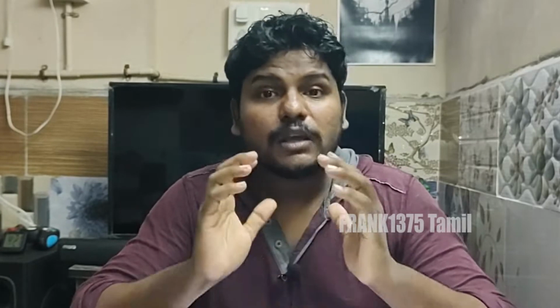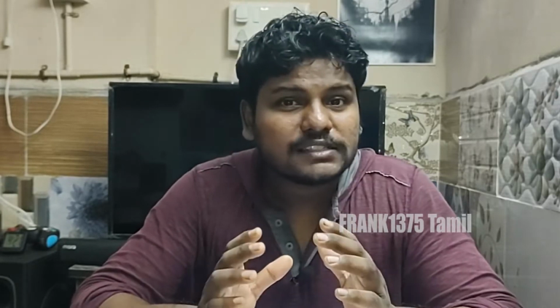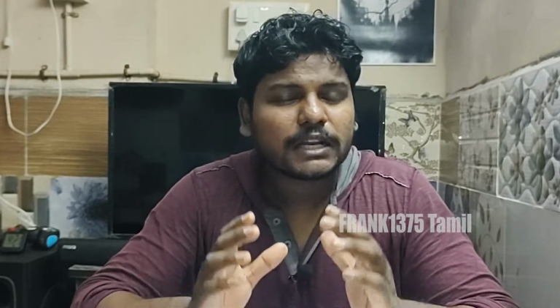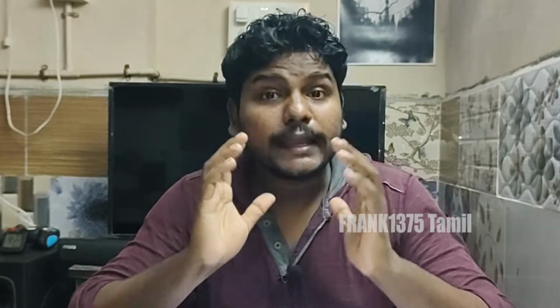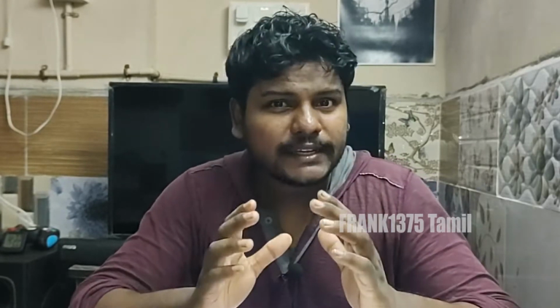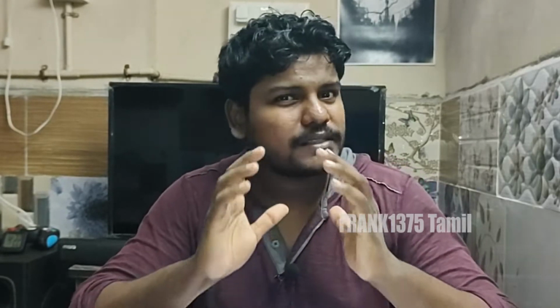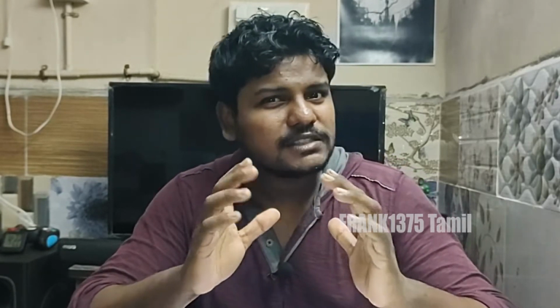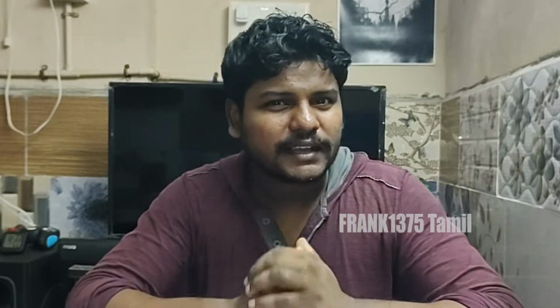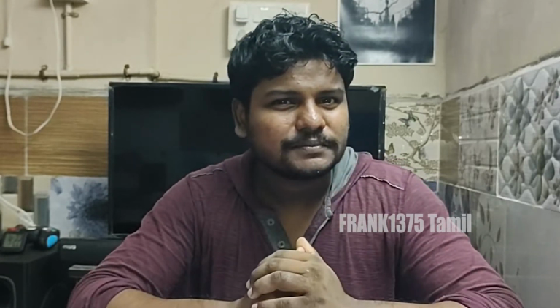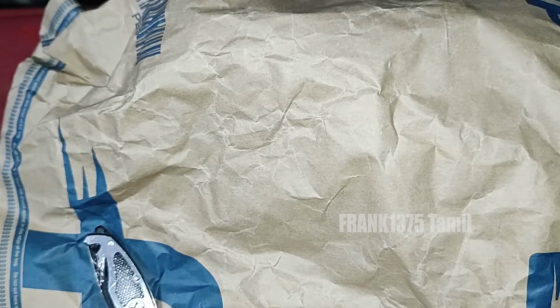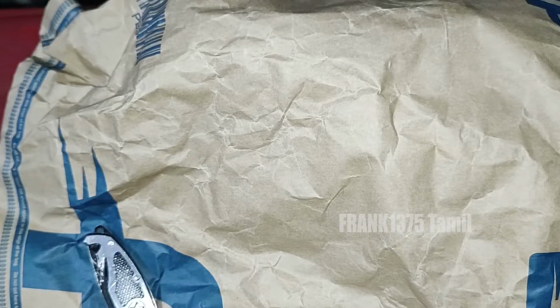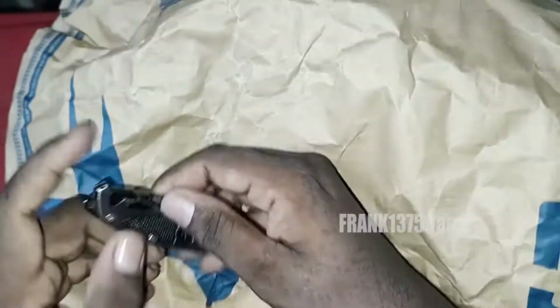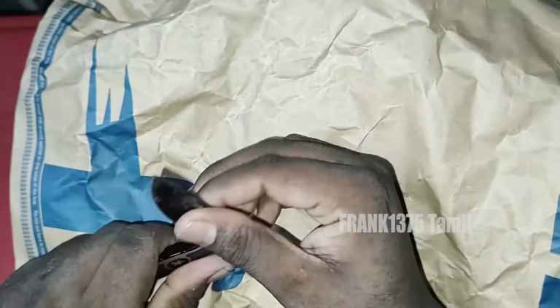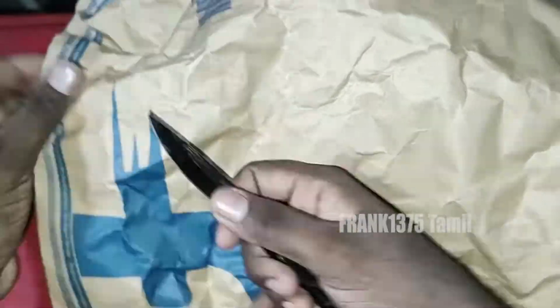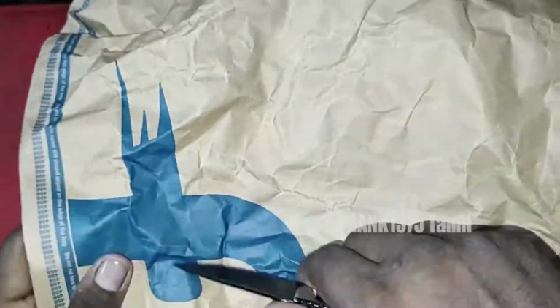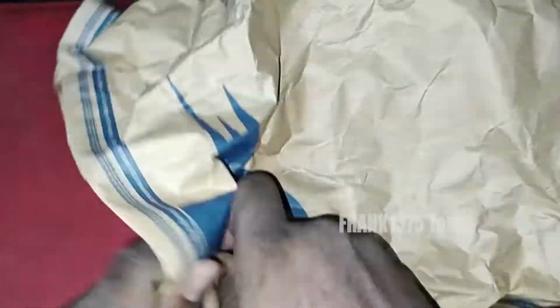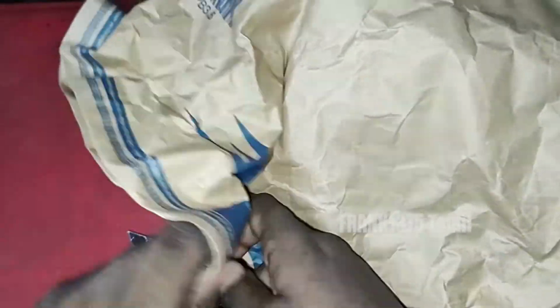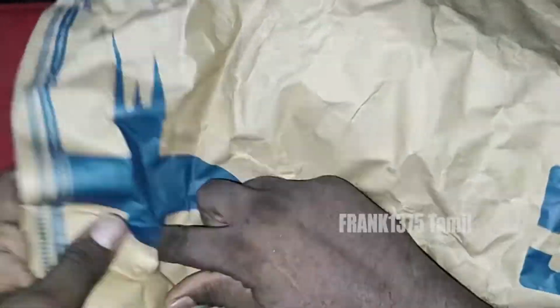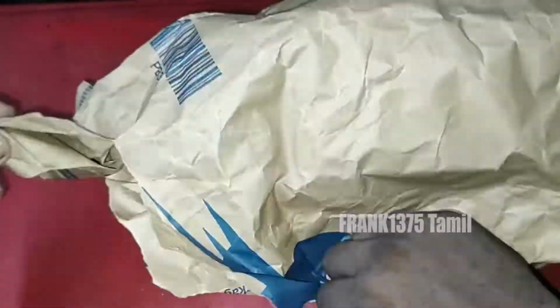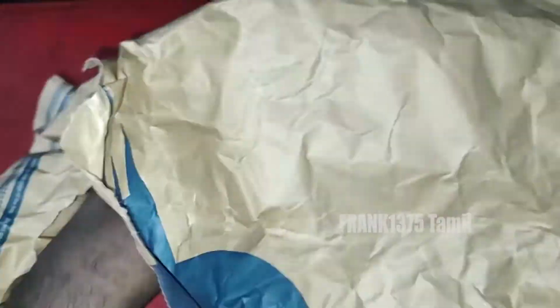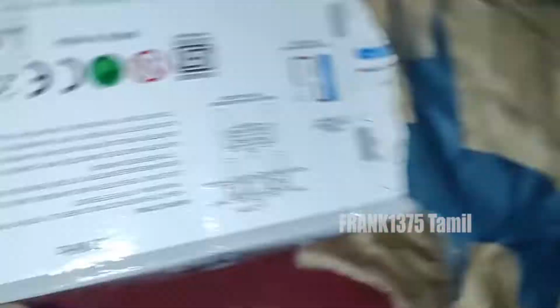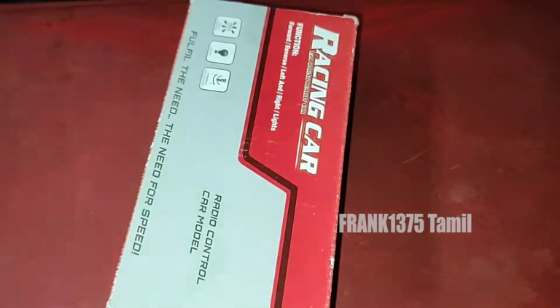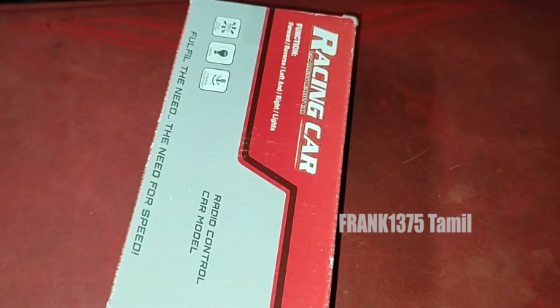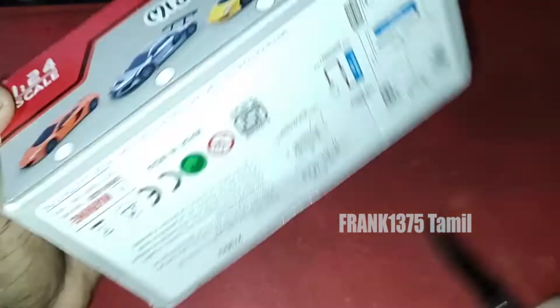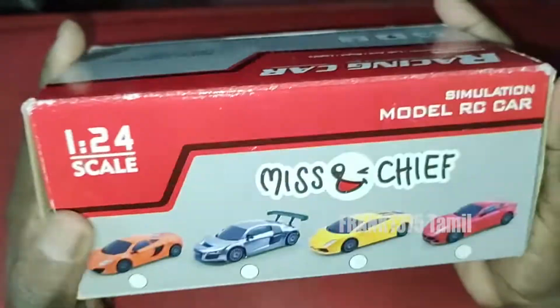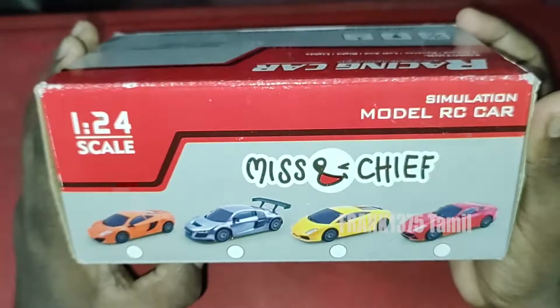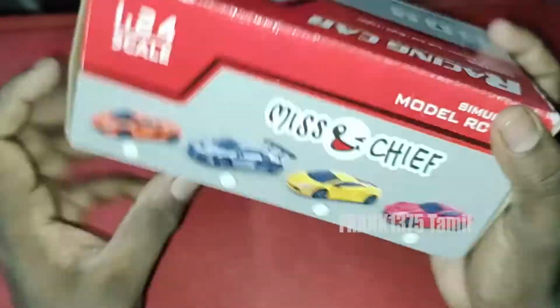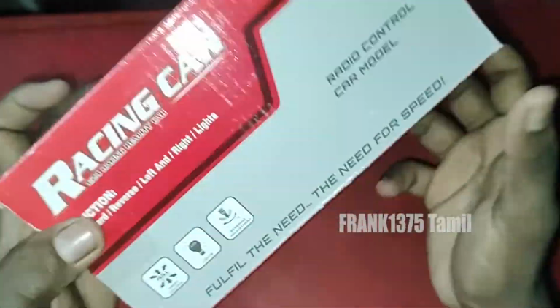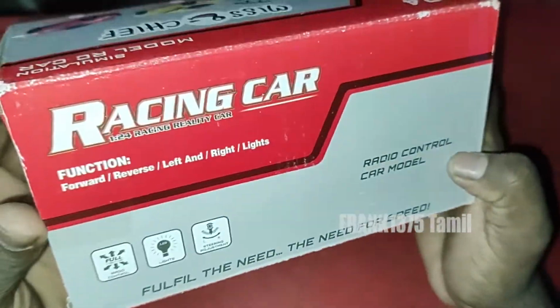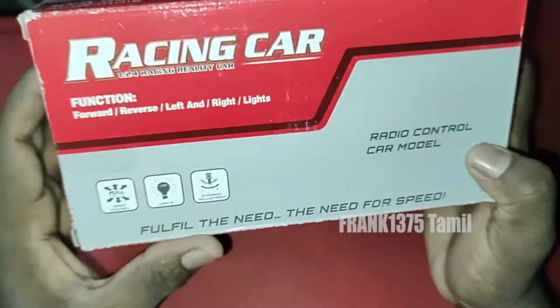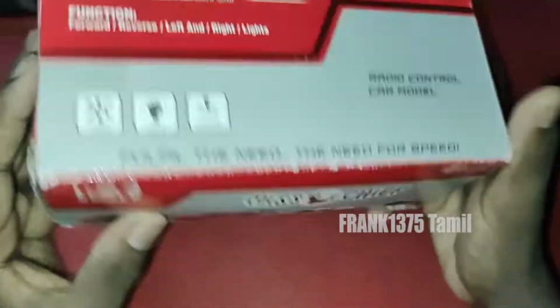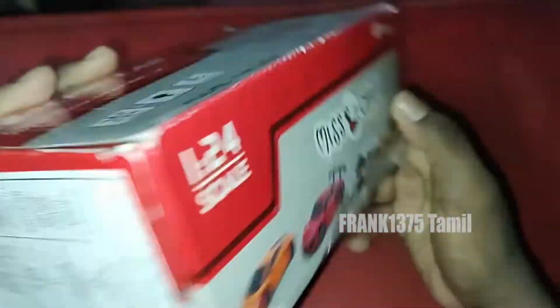This price is Rs. 519. This brand is Mission Ship. This is a remote controlled car. The material is plastic. Minimum age group is 6 and above.